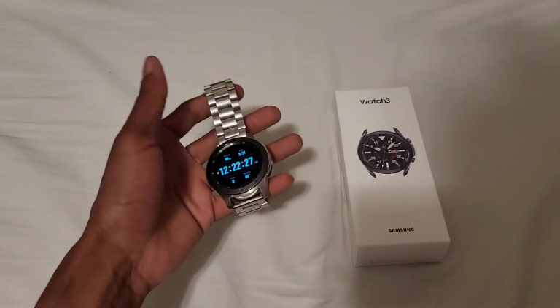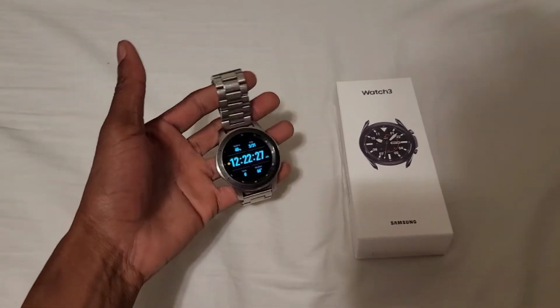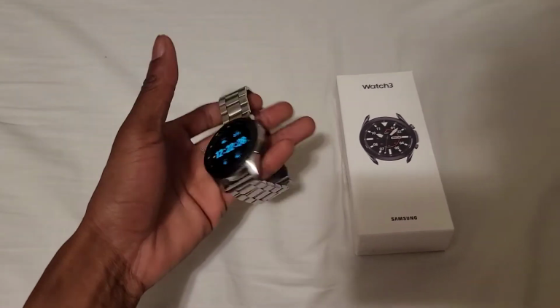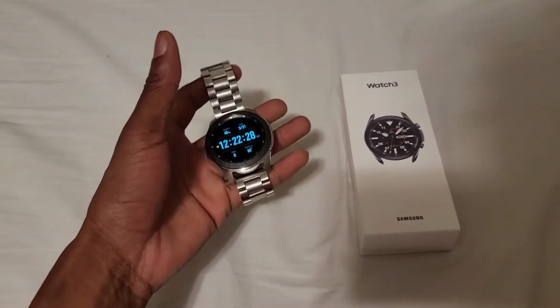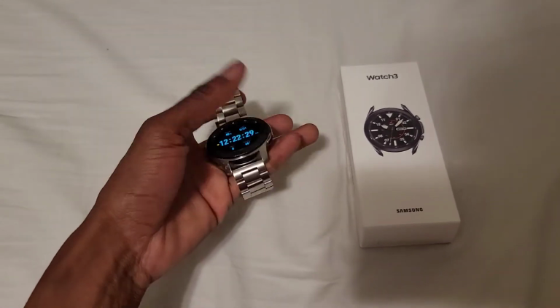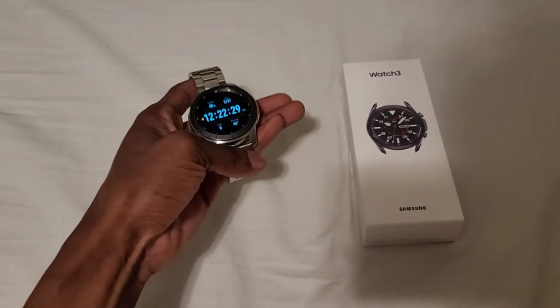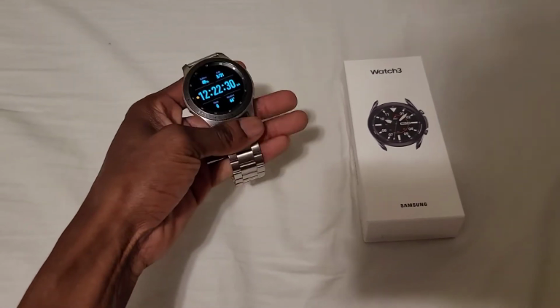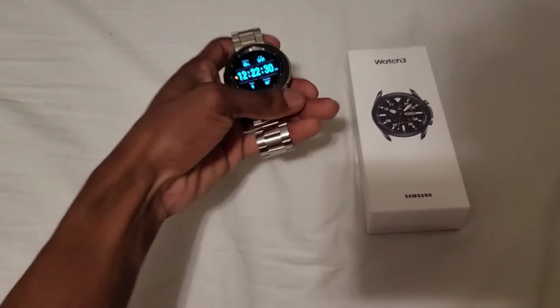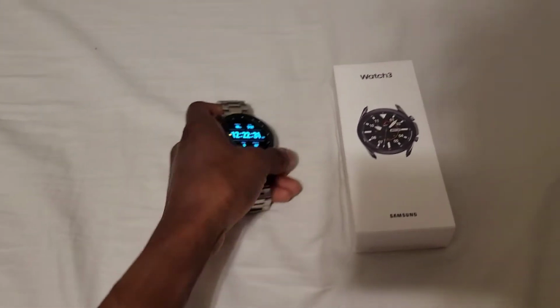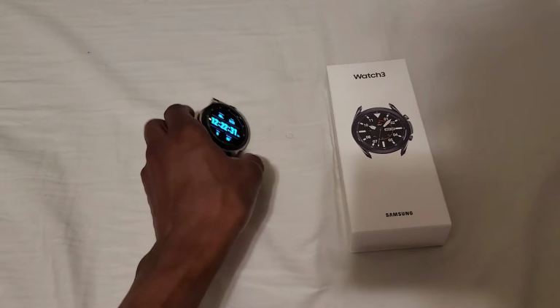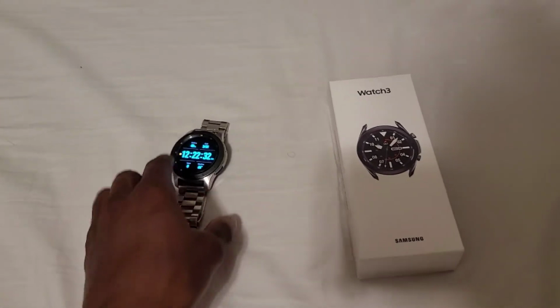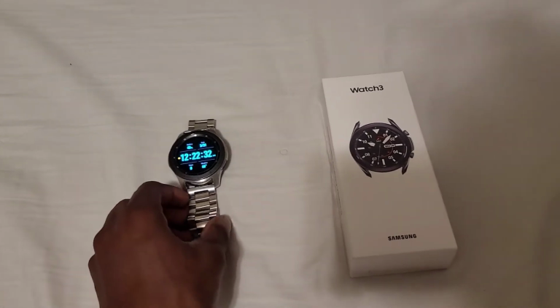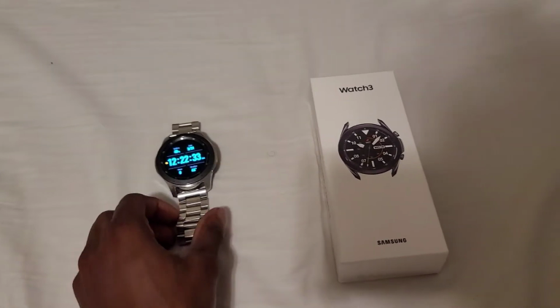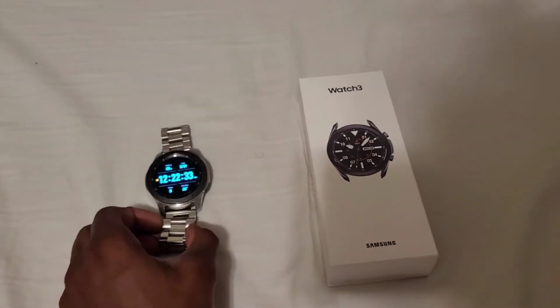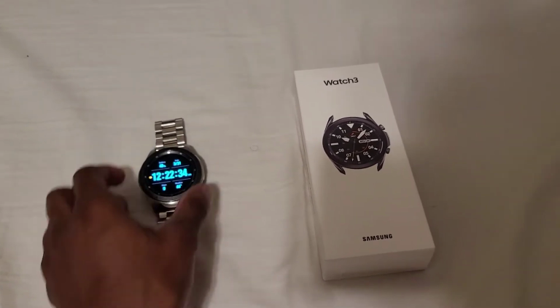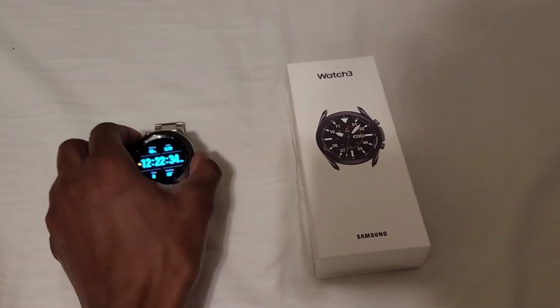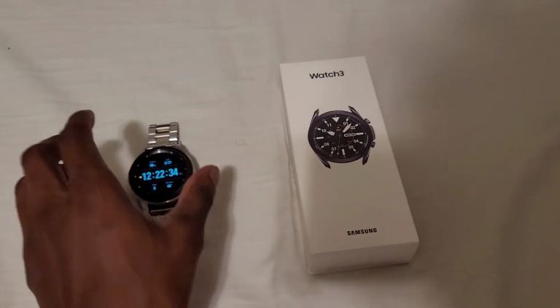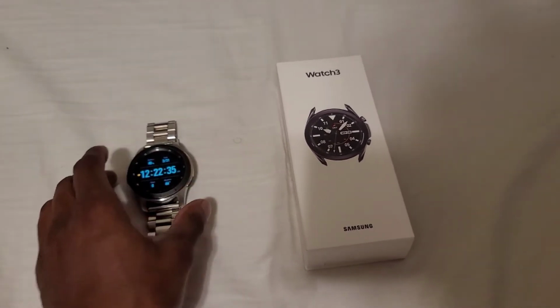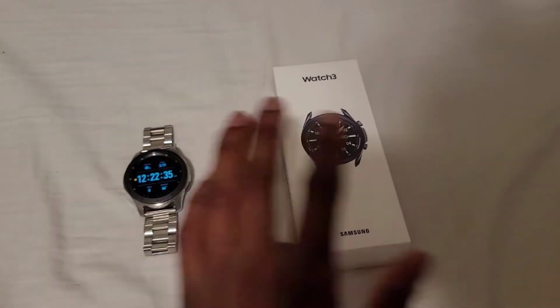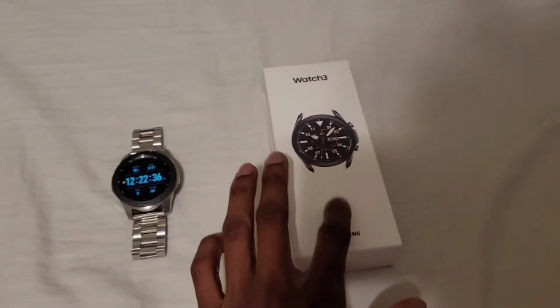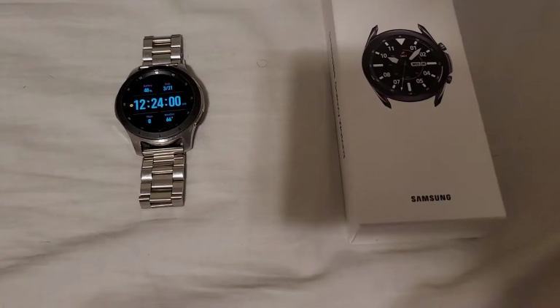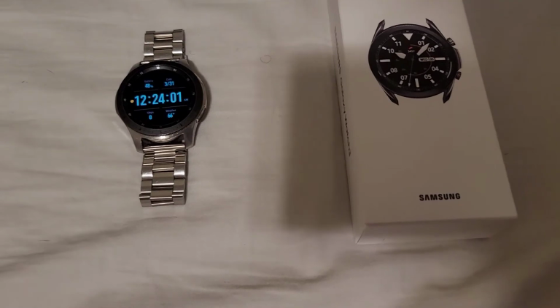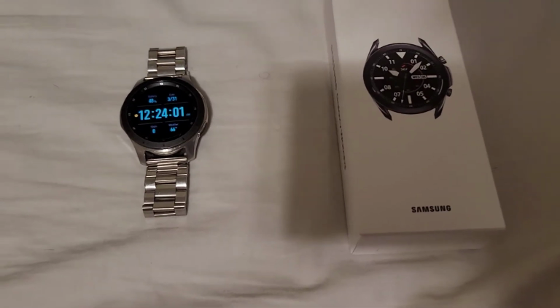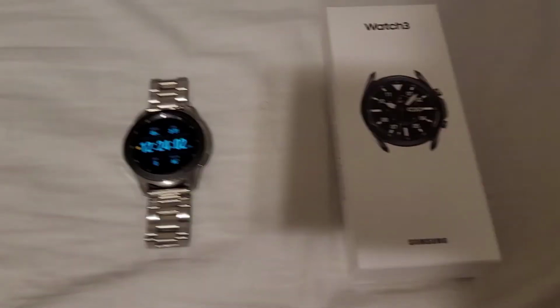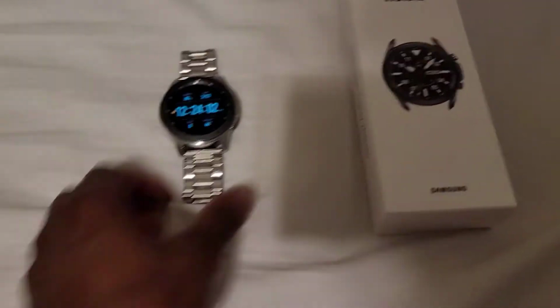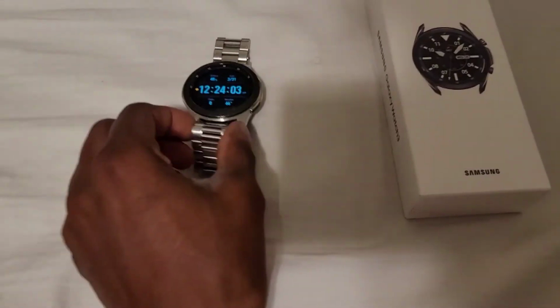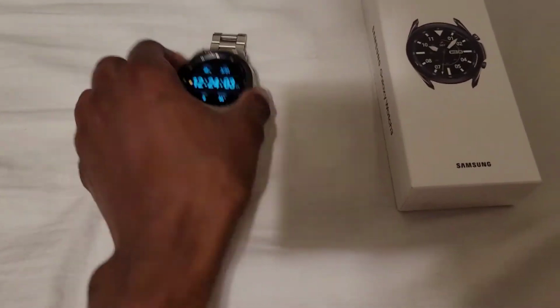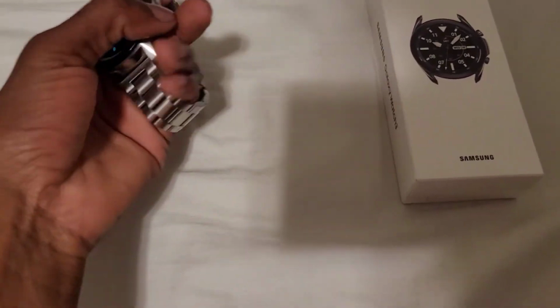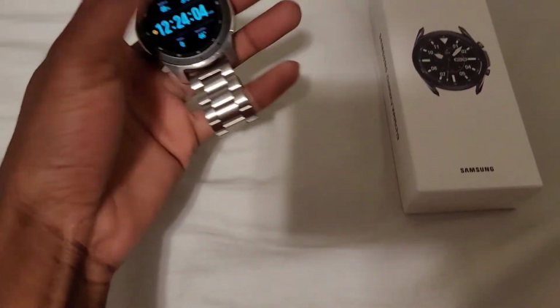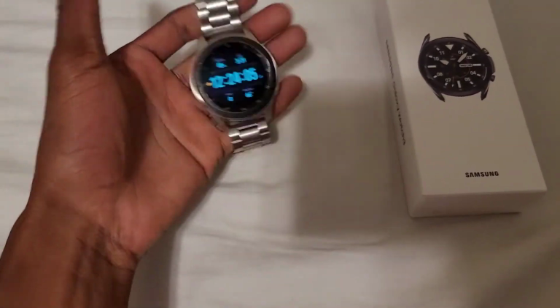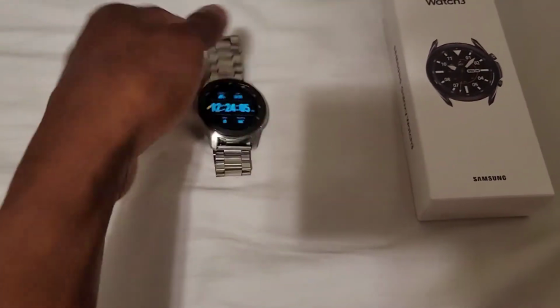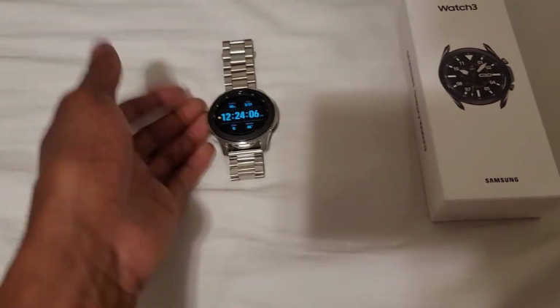This is a custom band I have on it. The original band is in my drawer, but I already got a new strap for this new one.